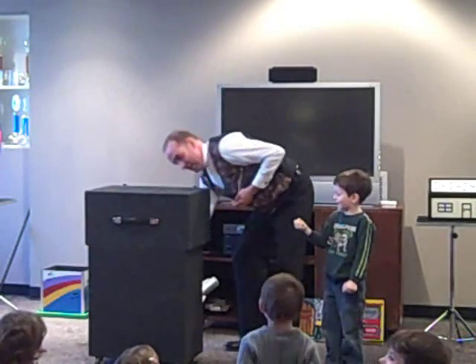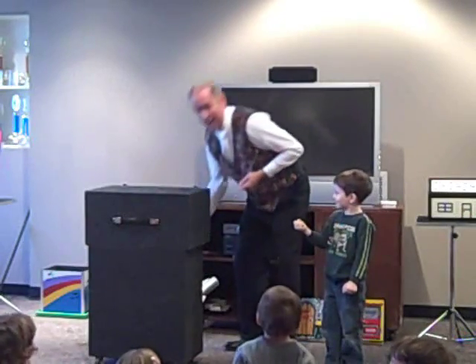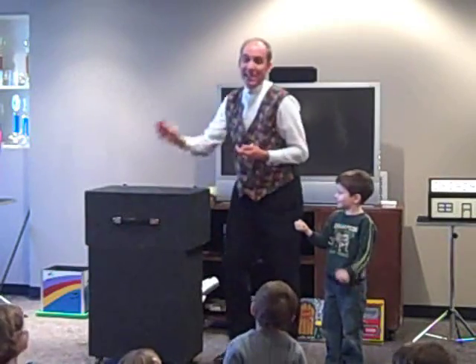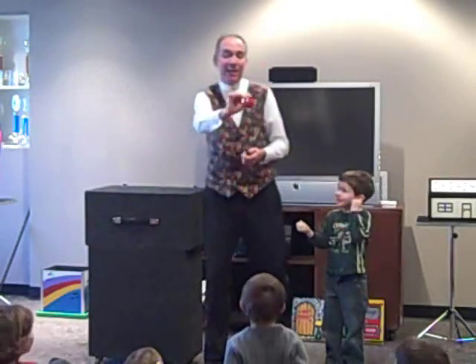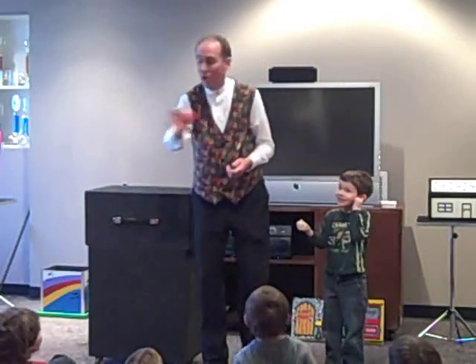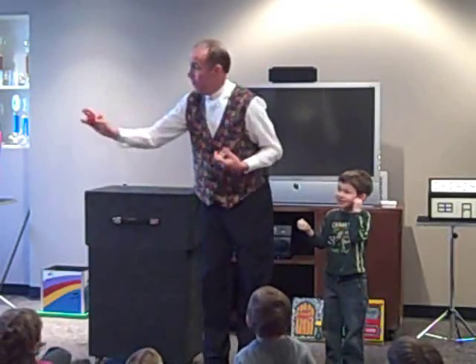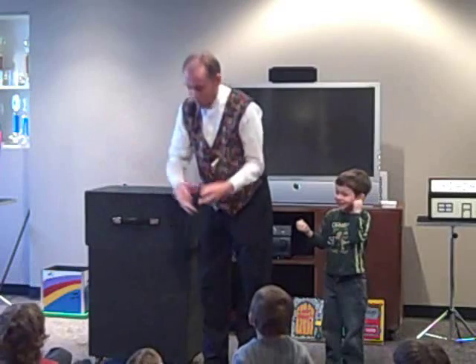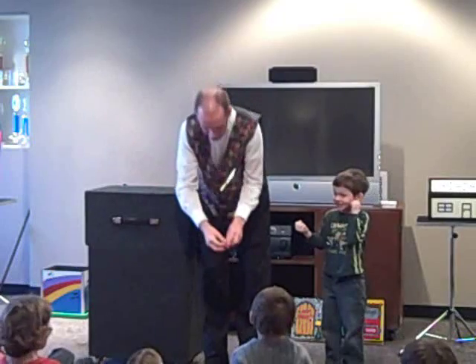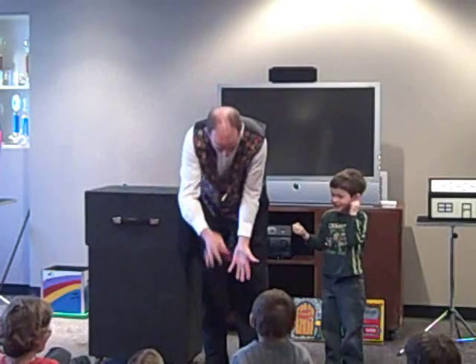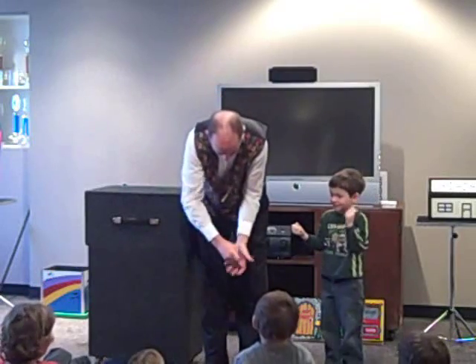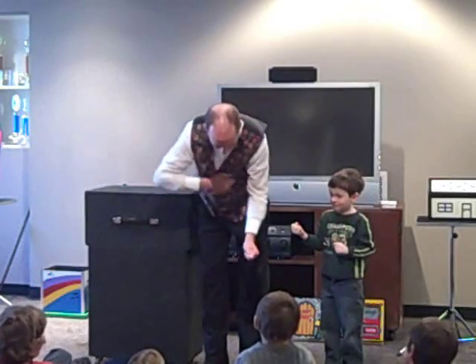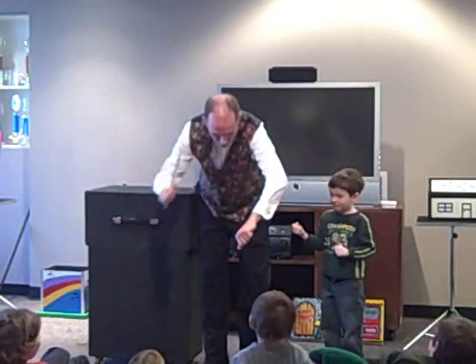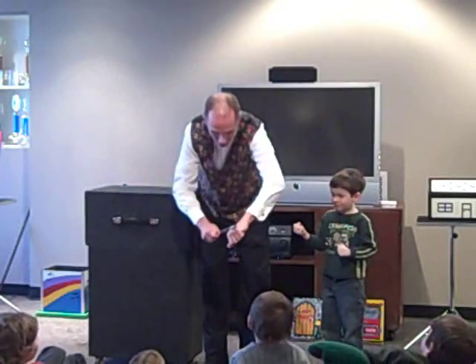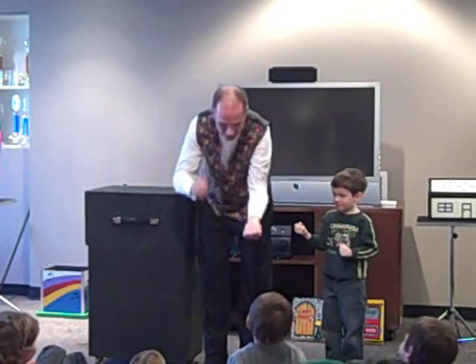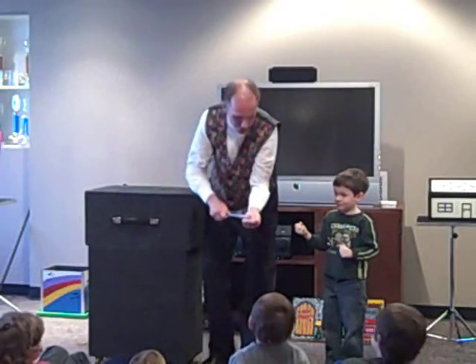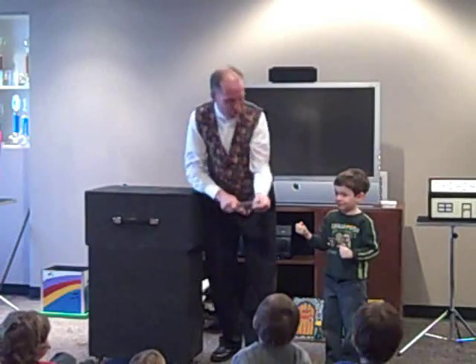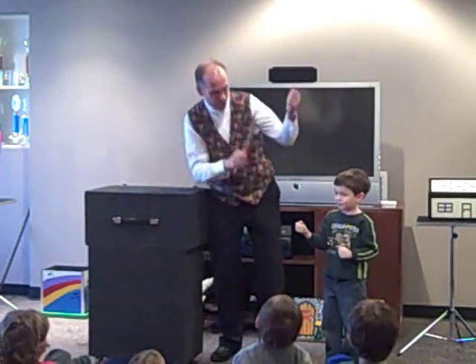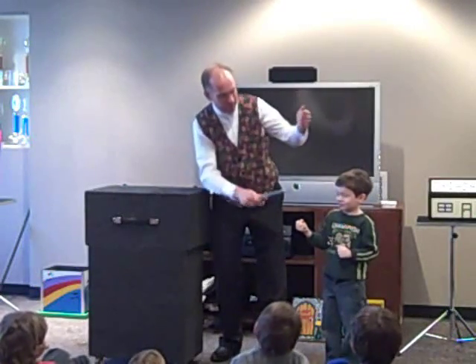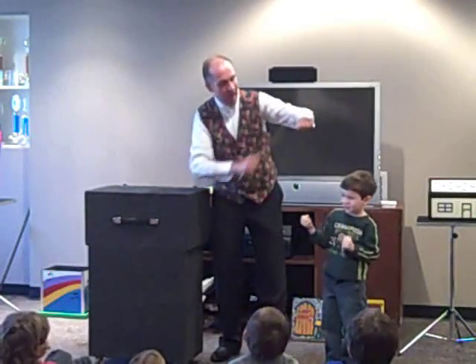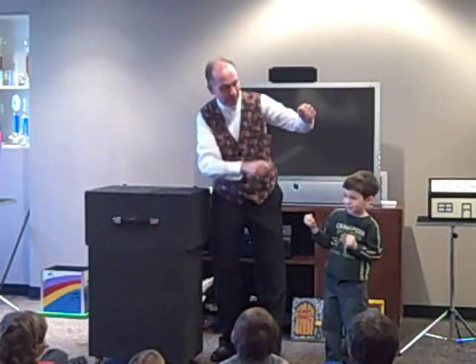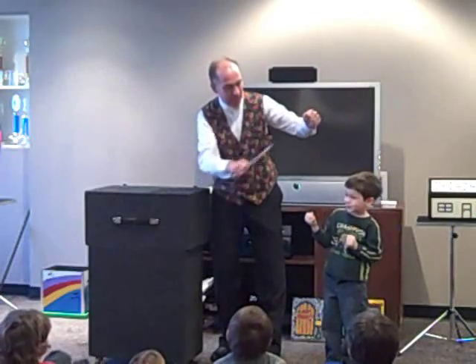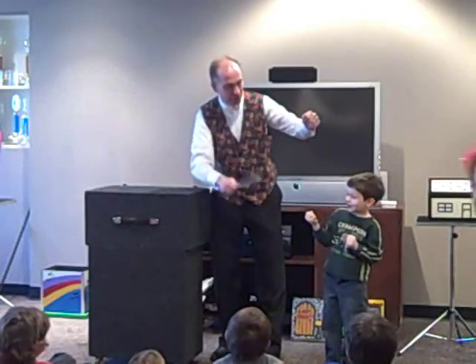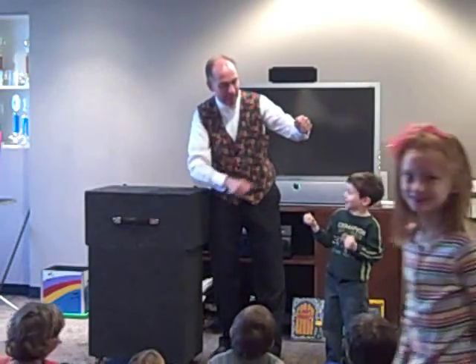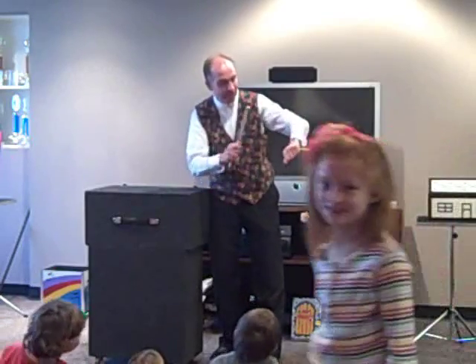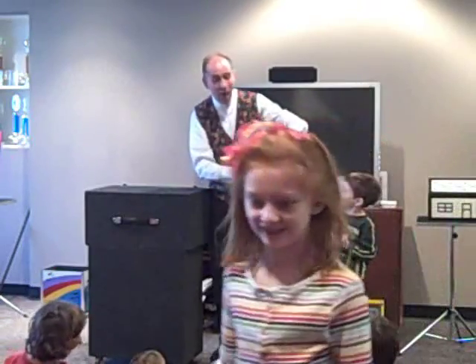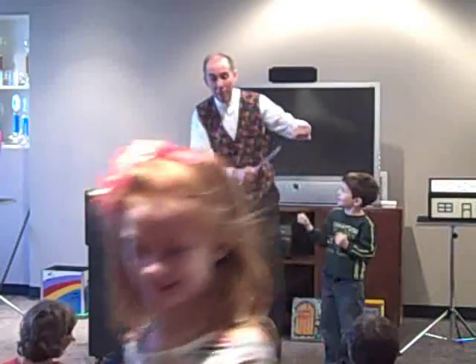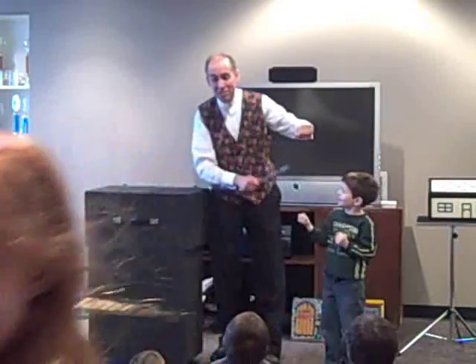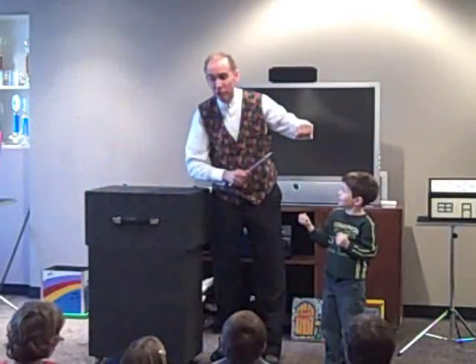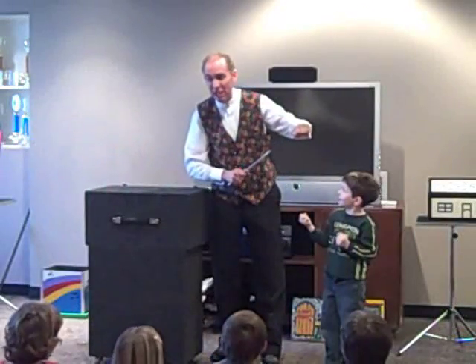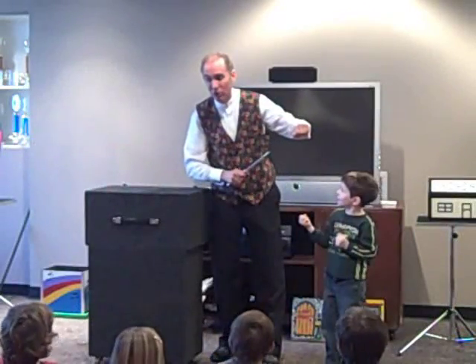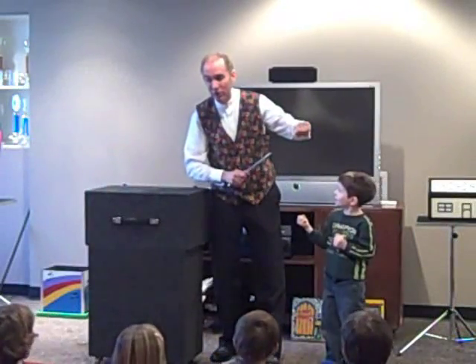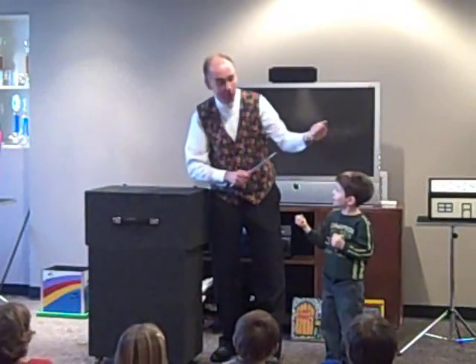Now, here's the second ball. This is where we're all going to work together. One, two, three. Happy birthday, Ian. Now, one plus one should equal two.